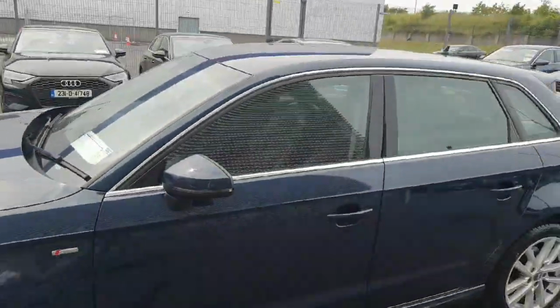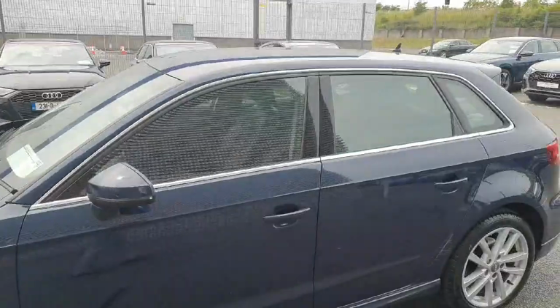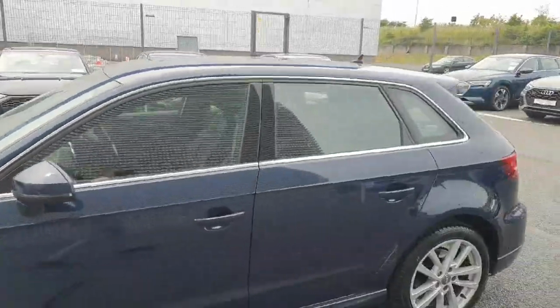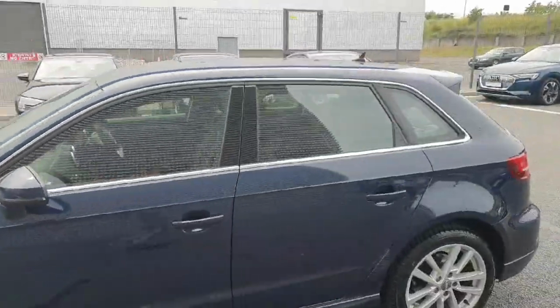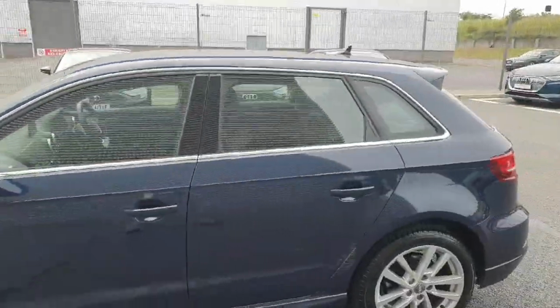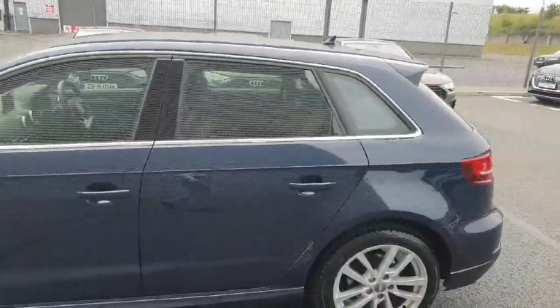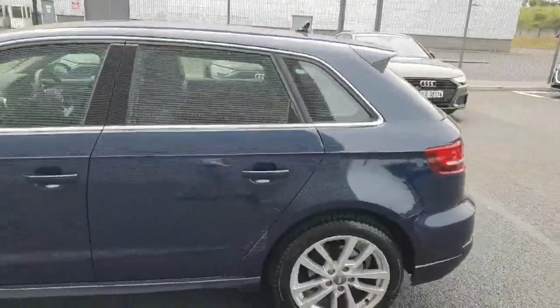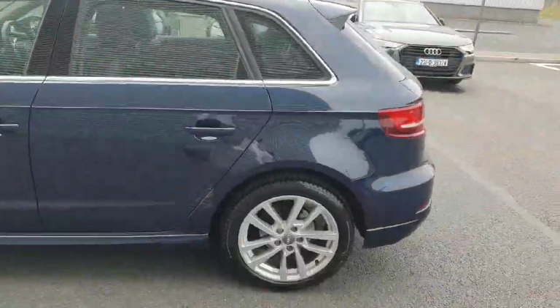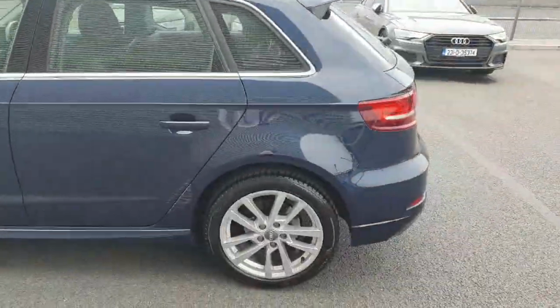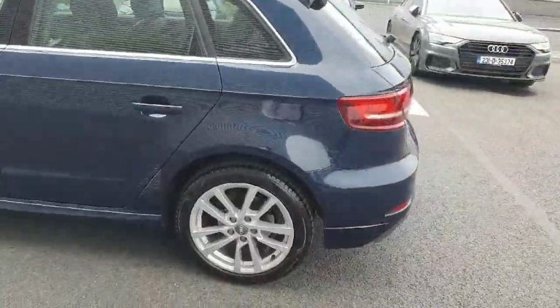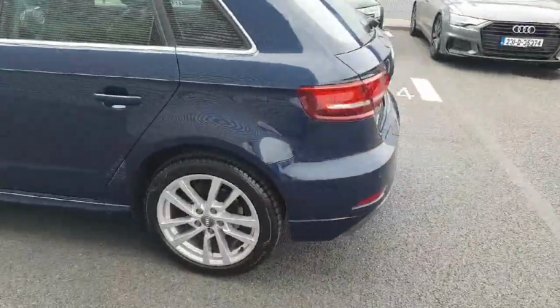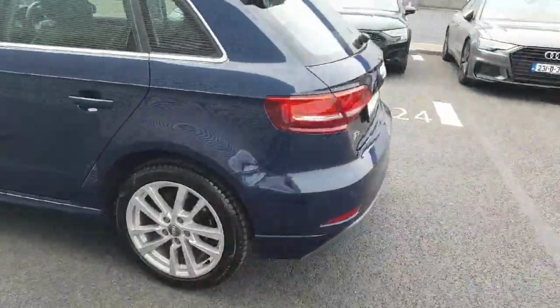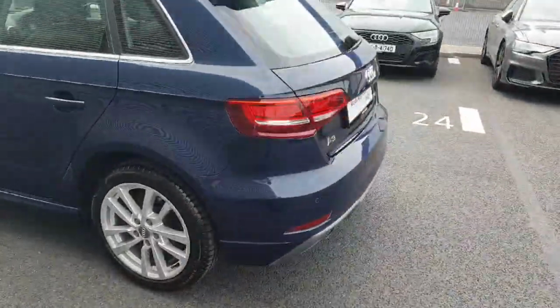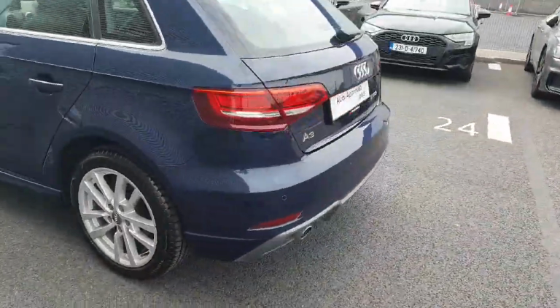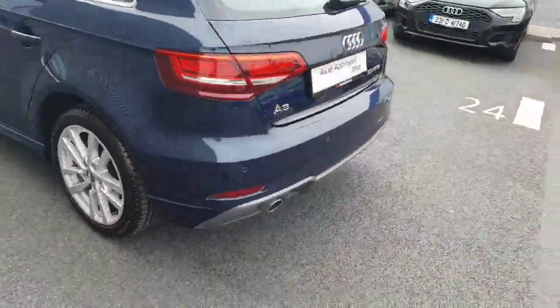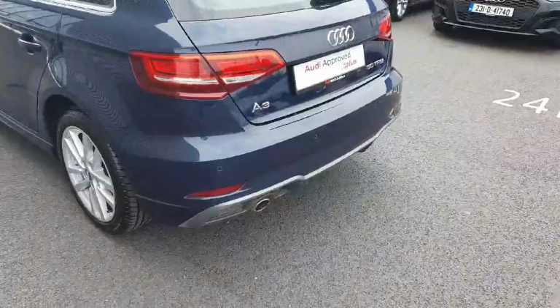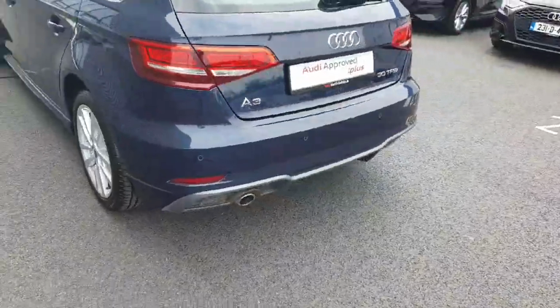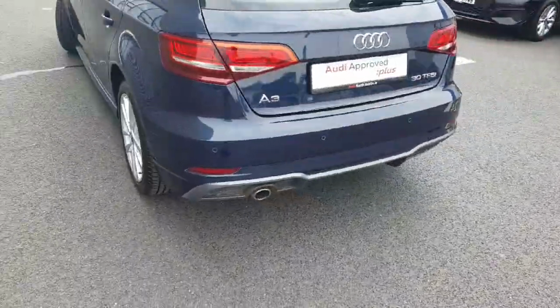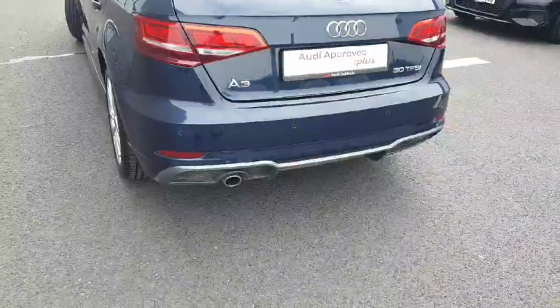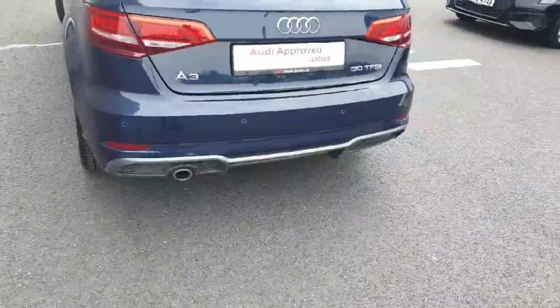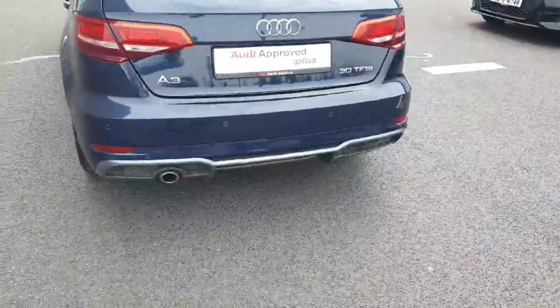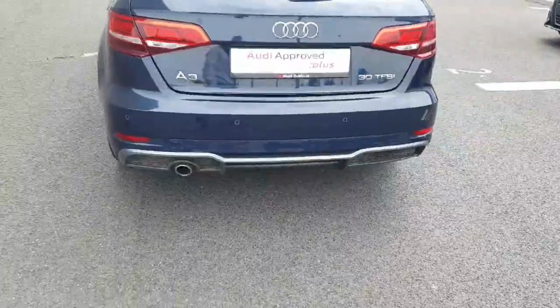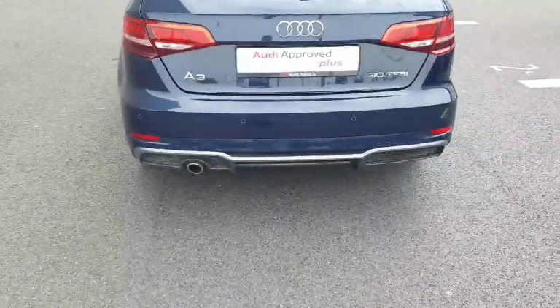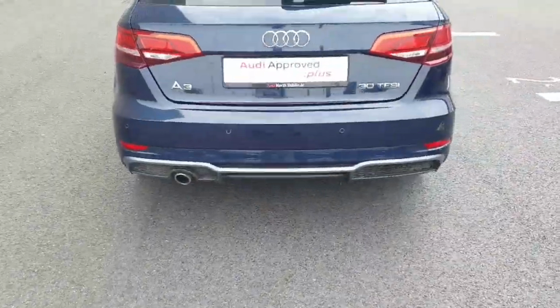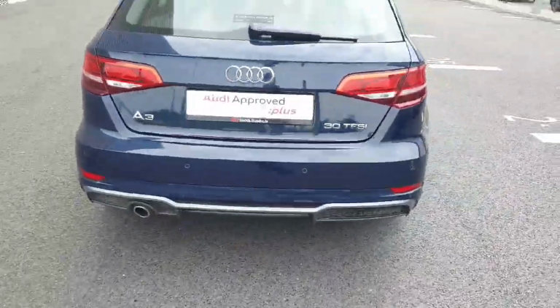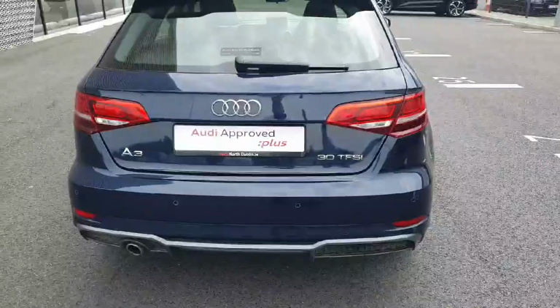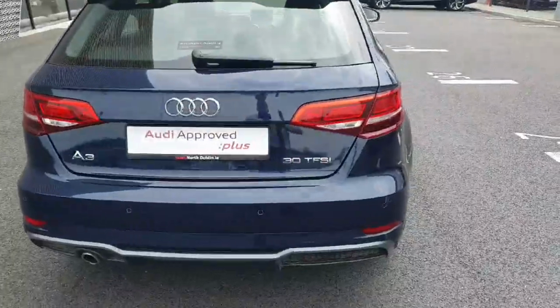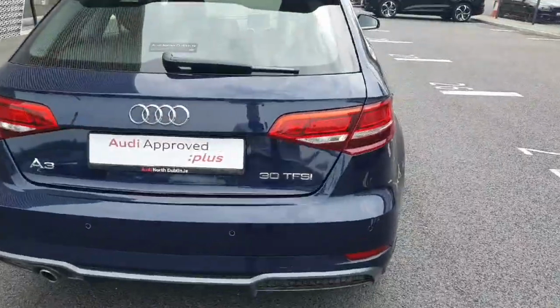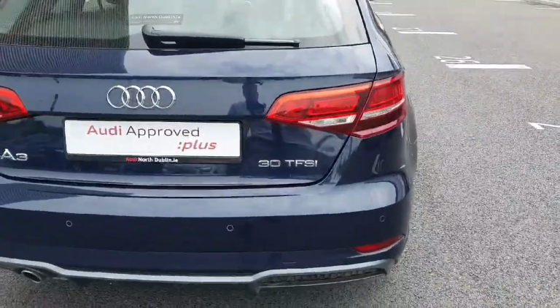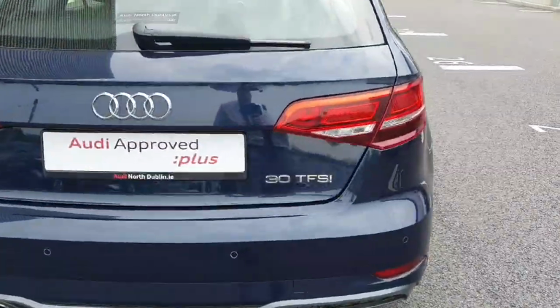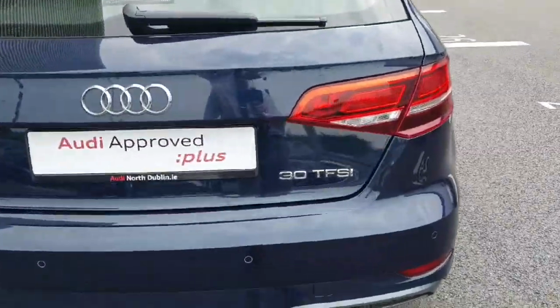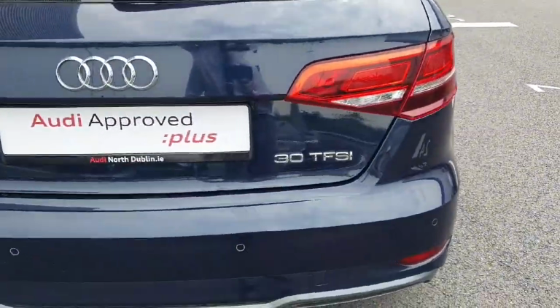Chrome surrounding there along the windows. You've got an S line diffuser there as well at the bottom, and your 30 TFSI badge.